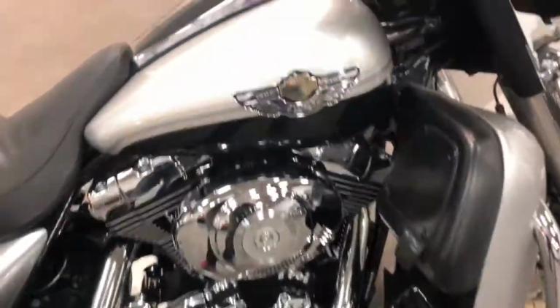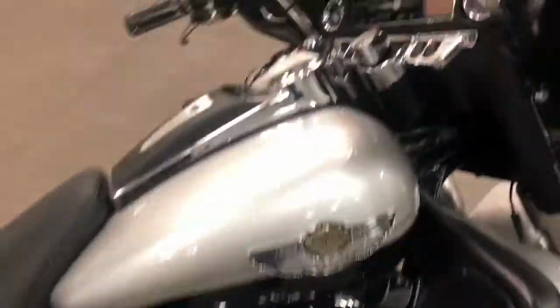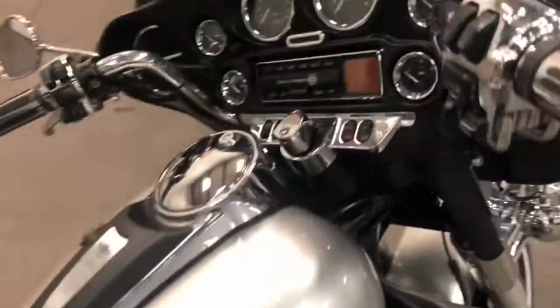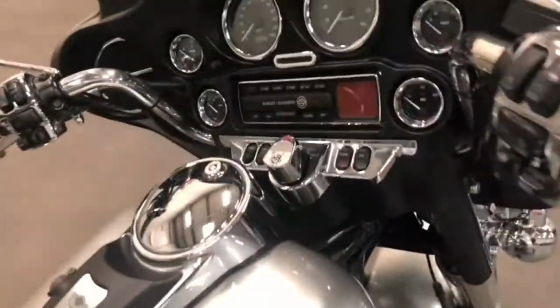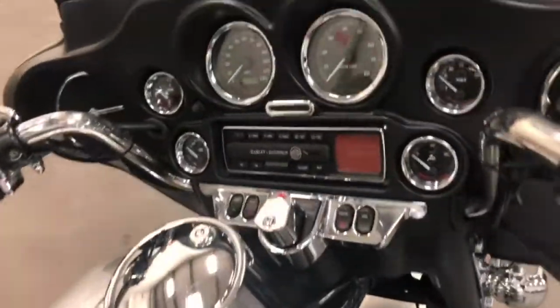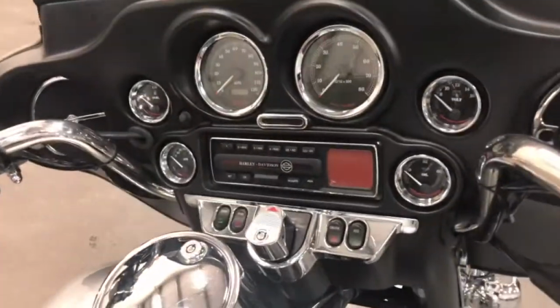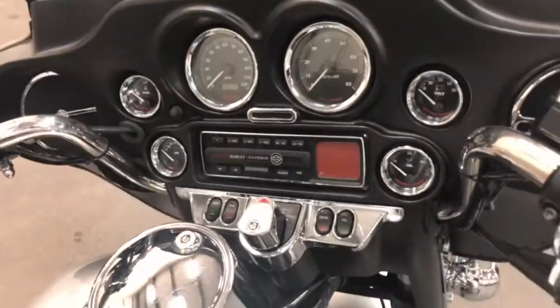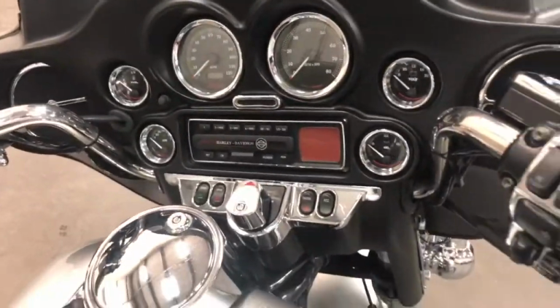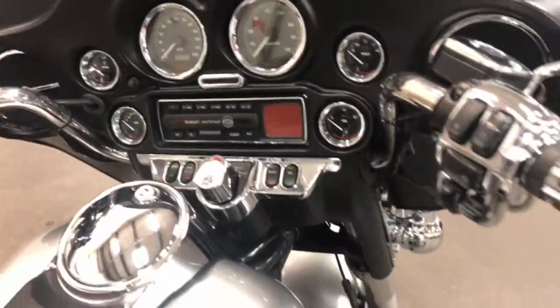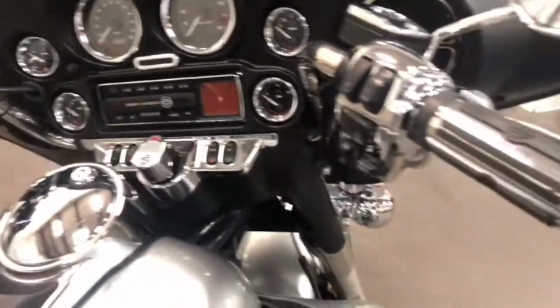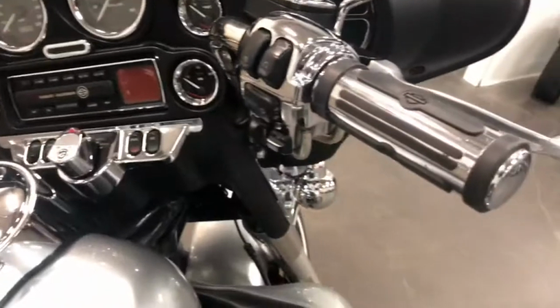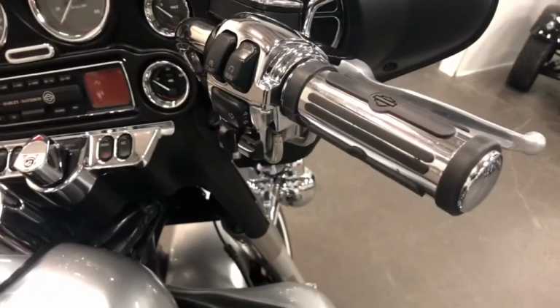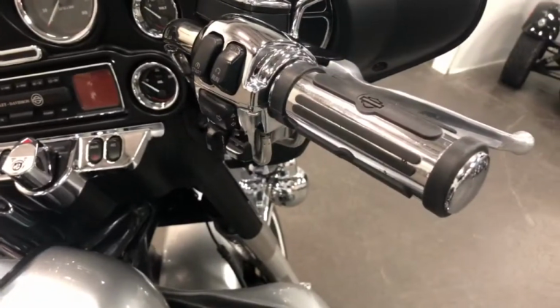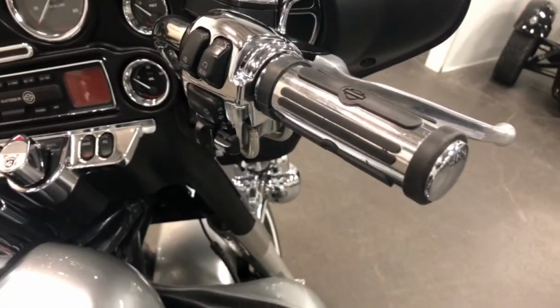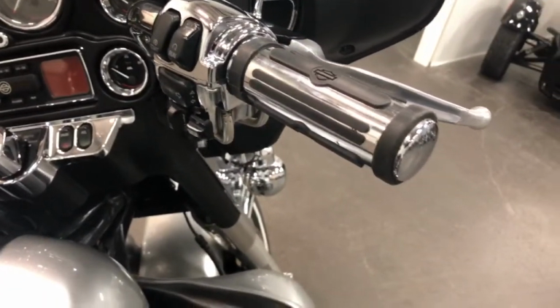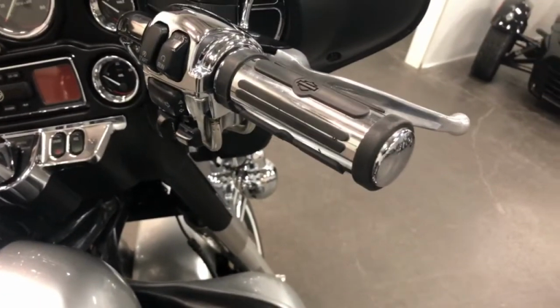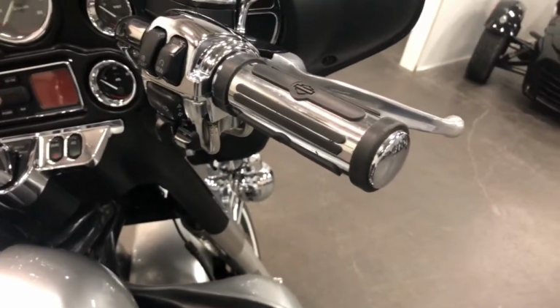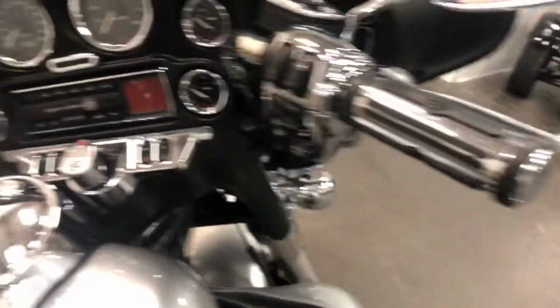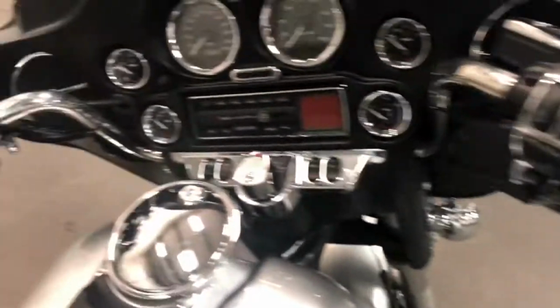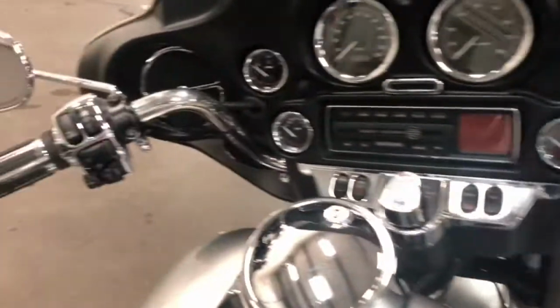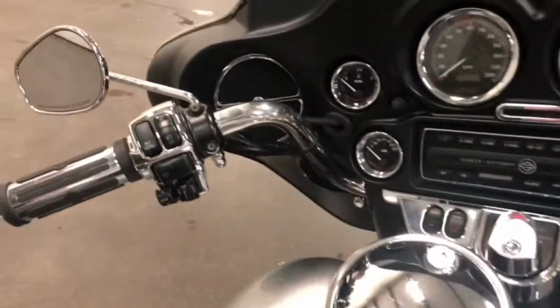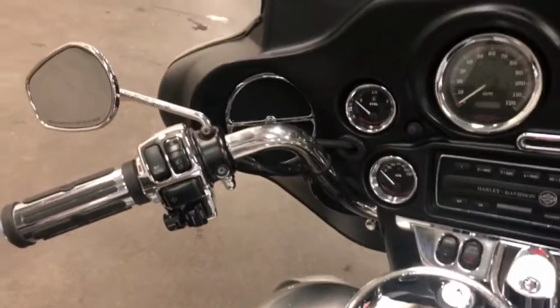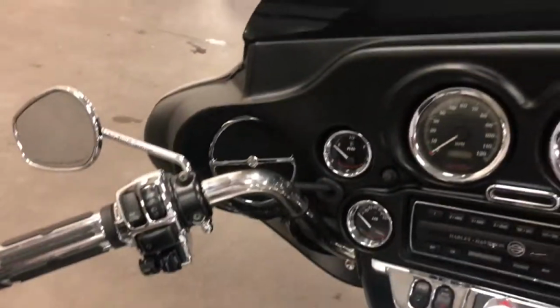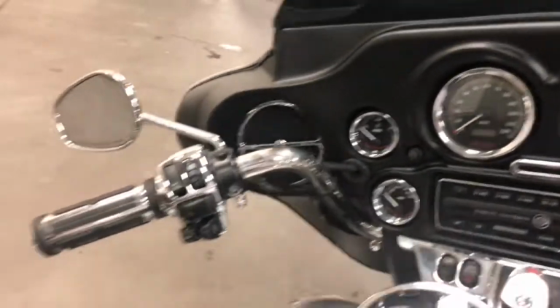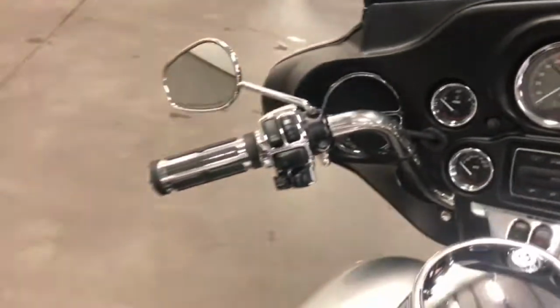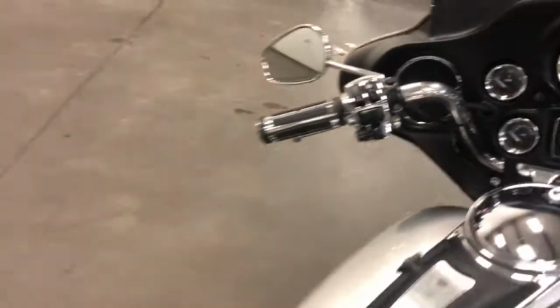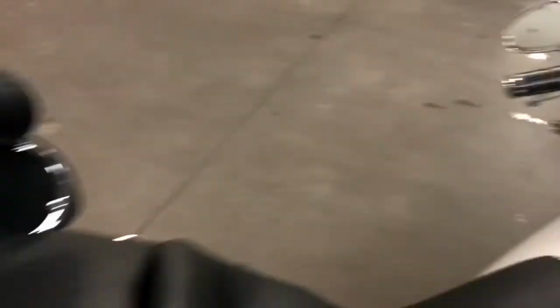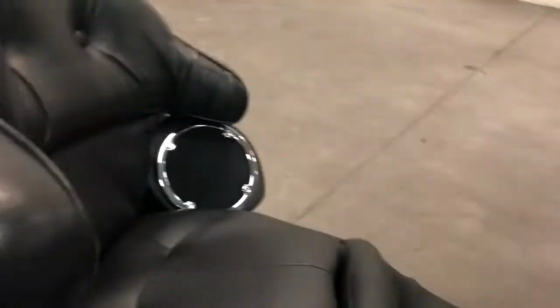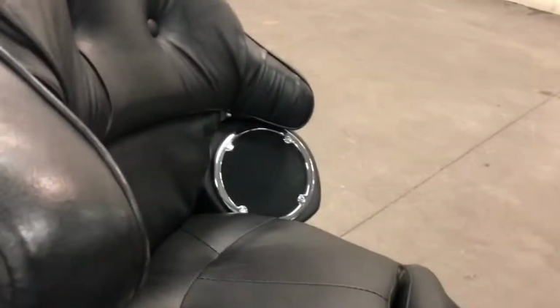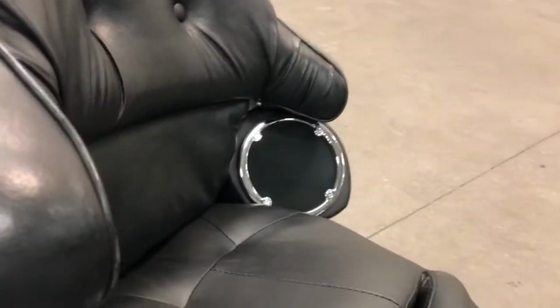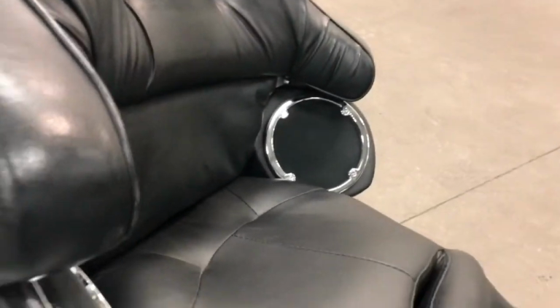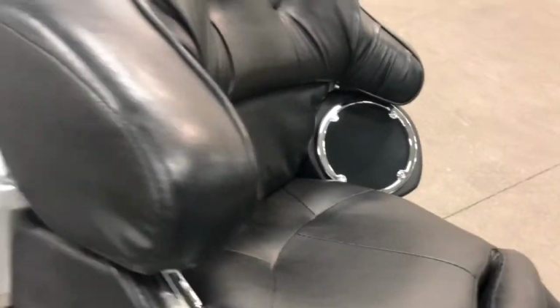It's got the chrome around the dash, around the switches, the switch covers, and chrome grips, and a cut-down windshield, and chrome speaker covers on the back.